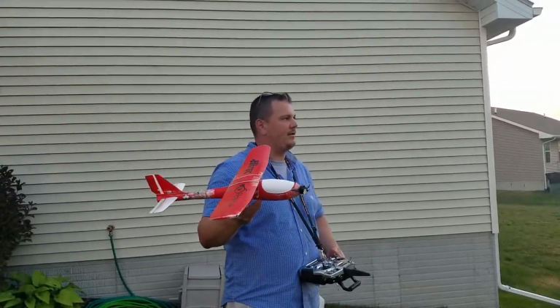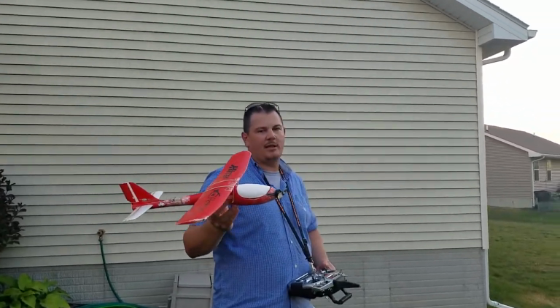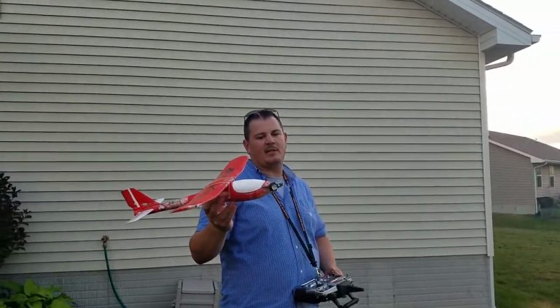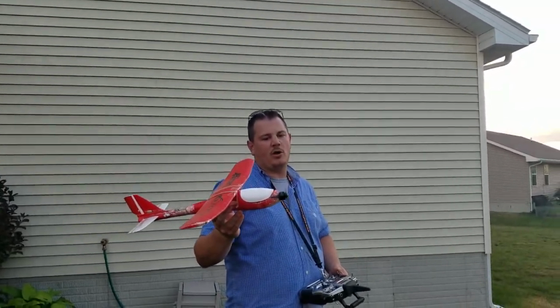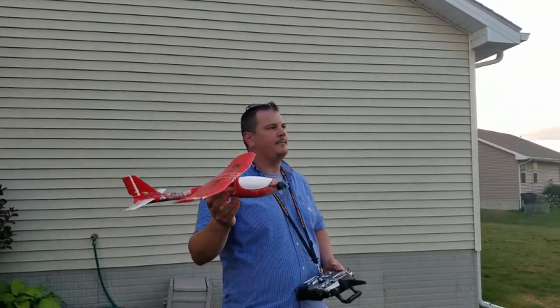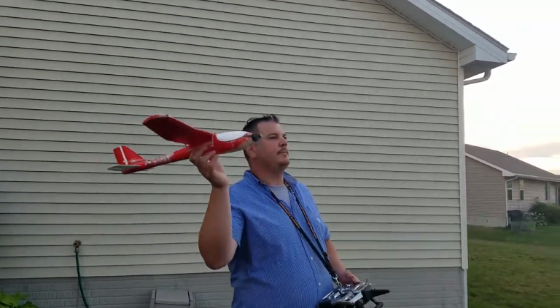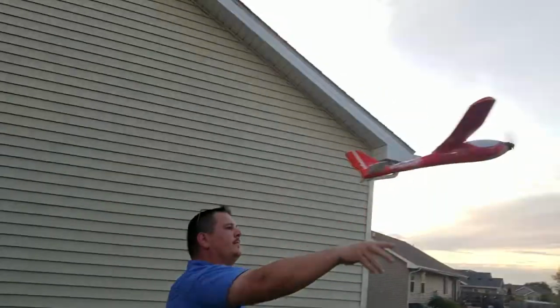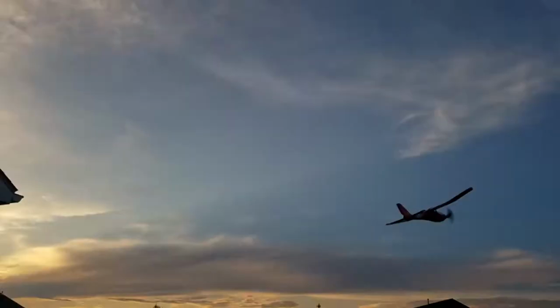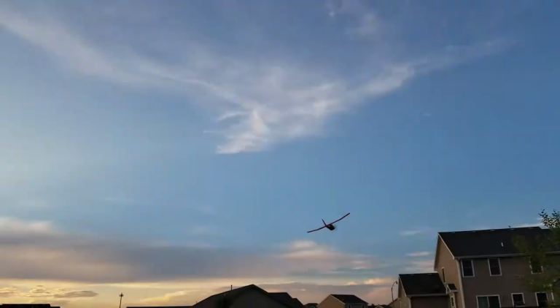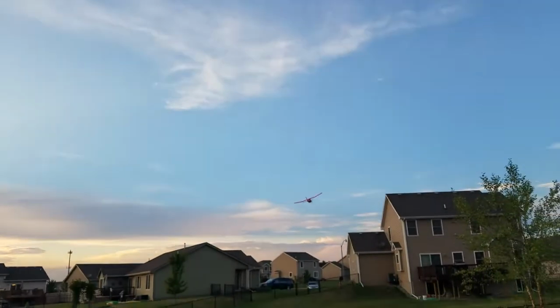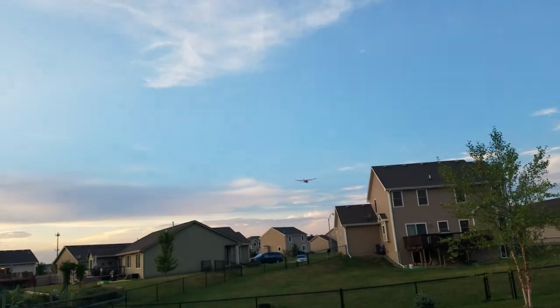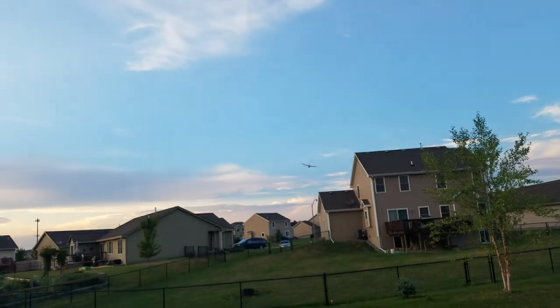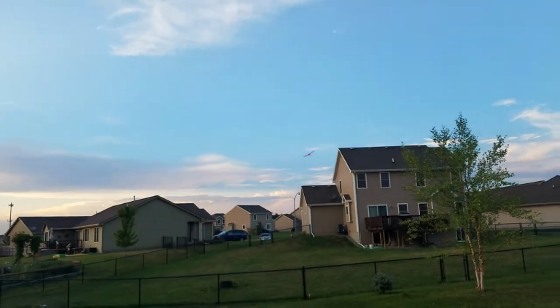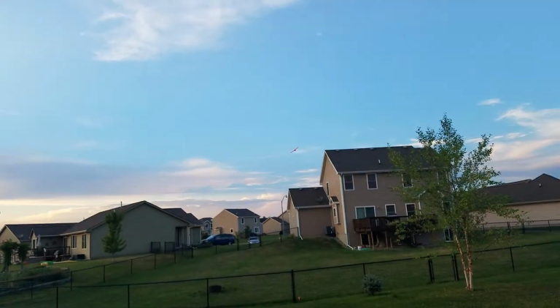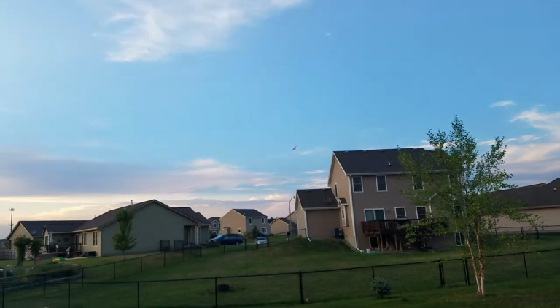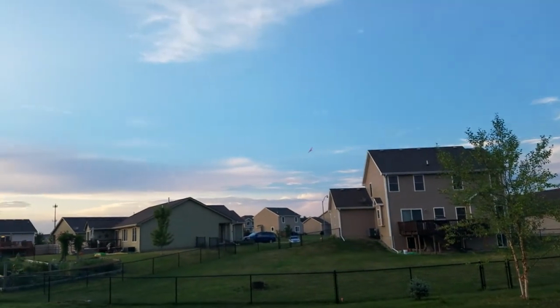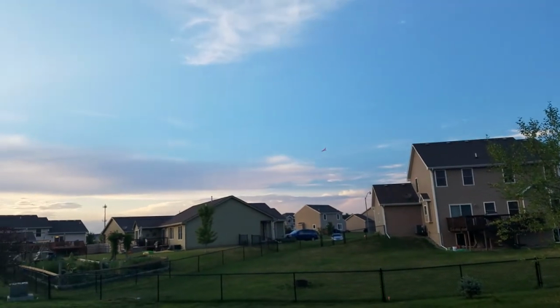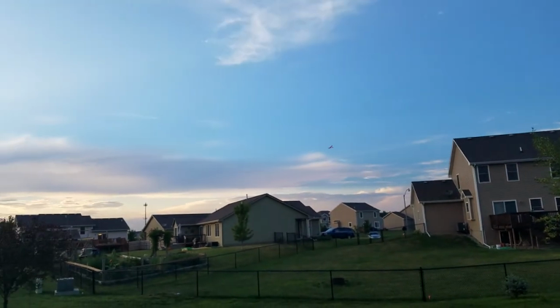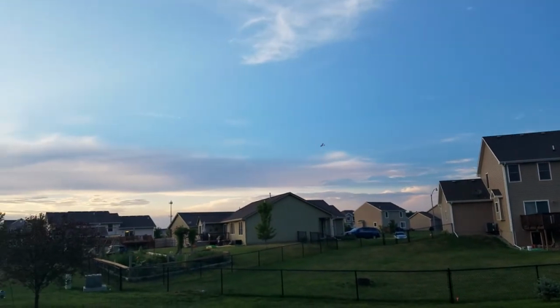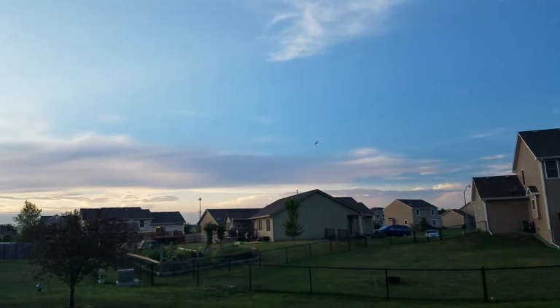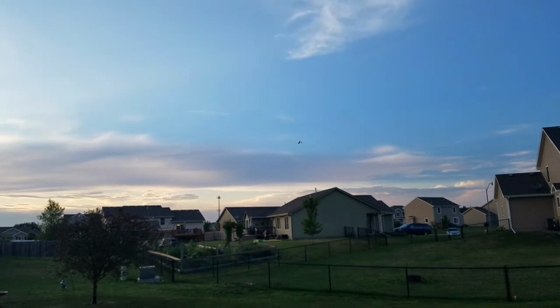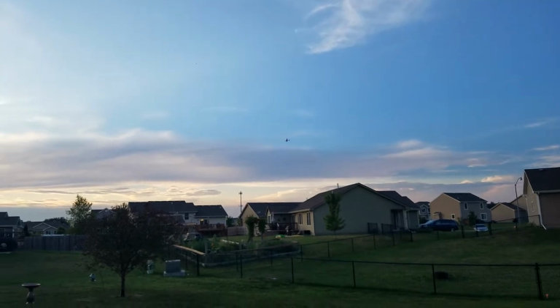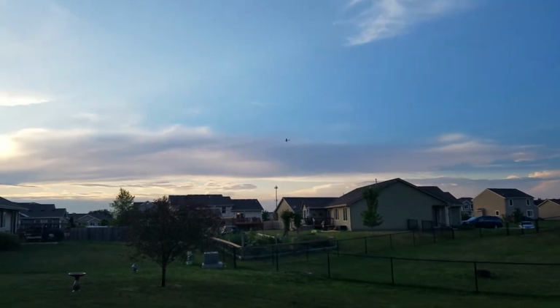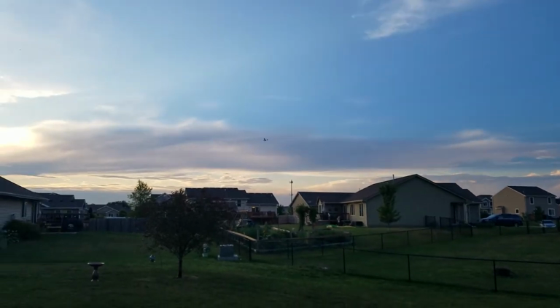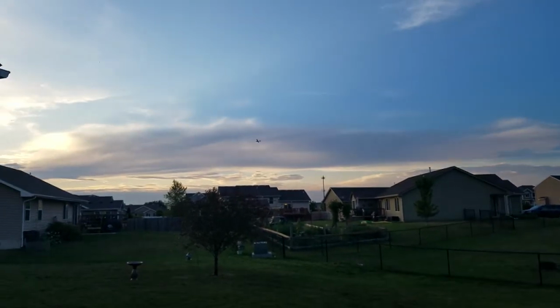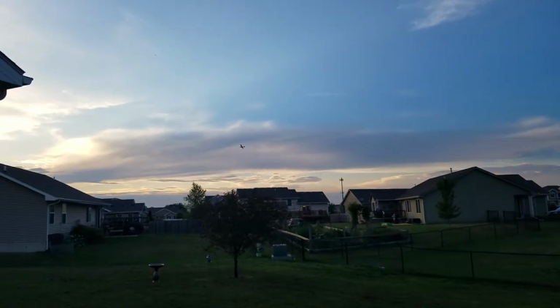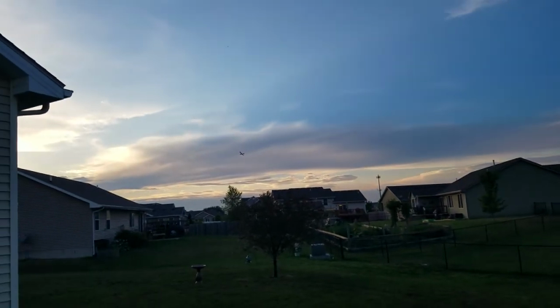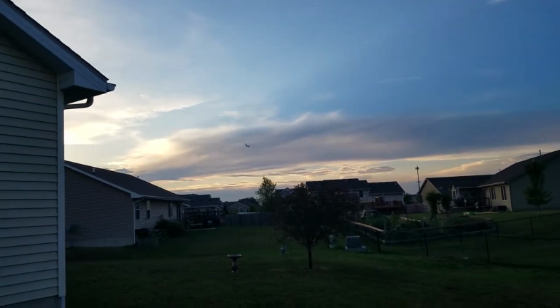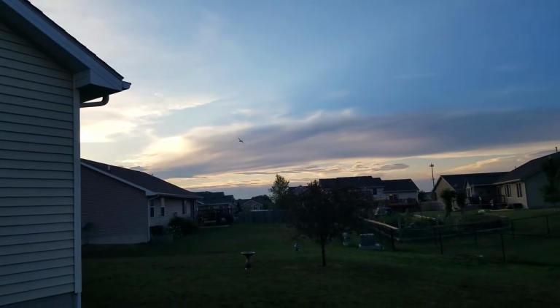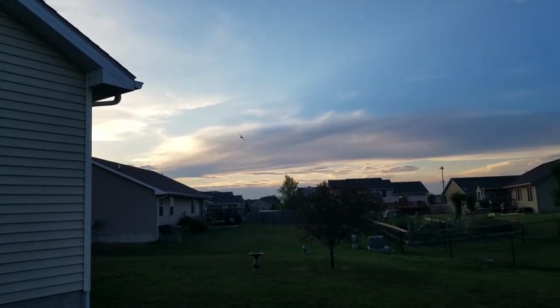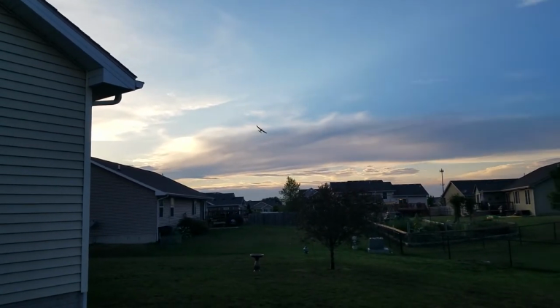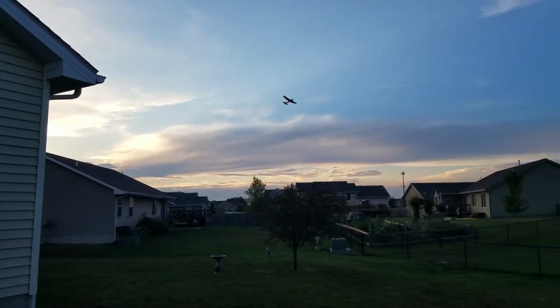It does have stabilization — just rudder and elevator — and the thing flies glorious. We've got a little bit of expo going. Flies really easy. It's about 40% throttle right there.